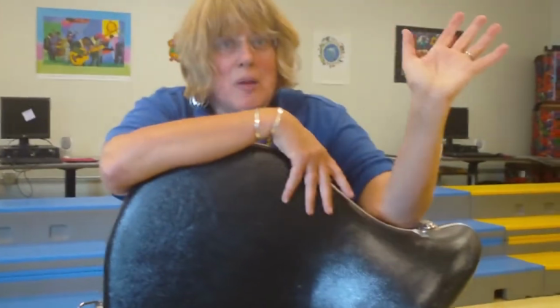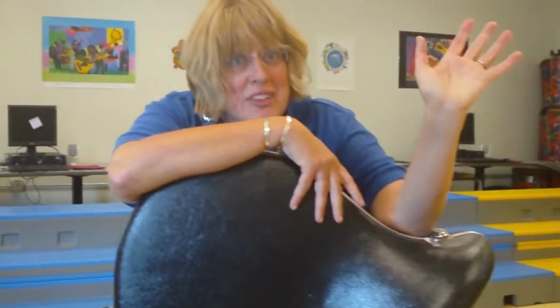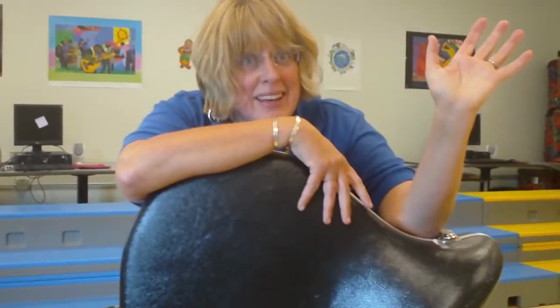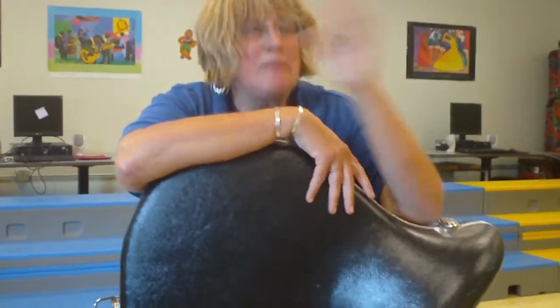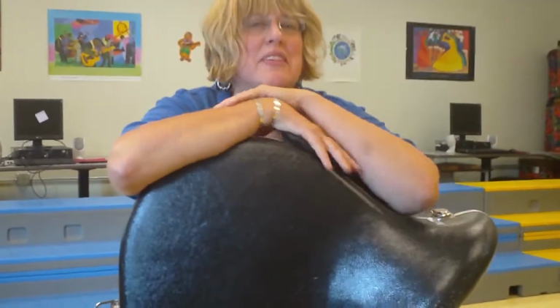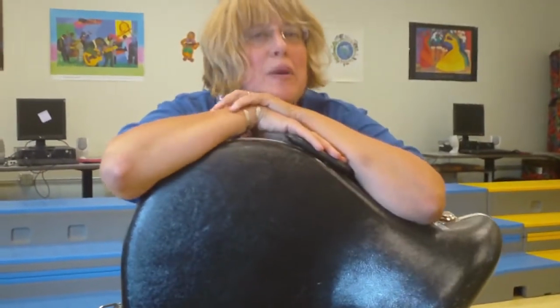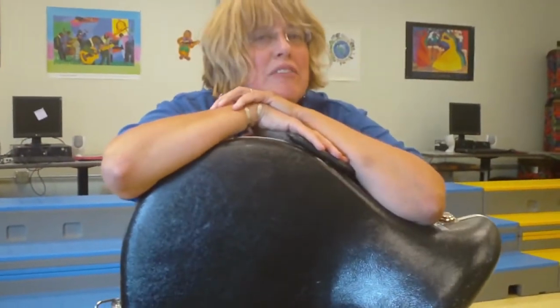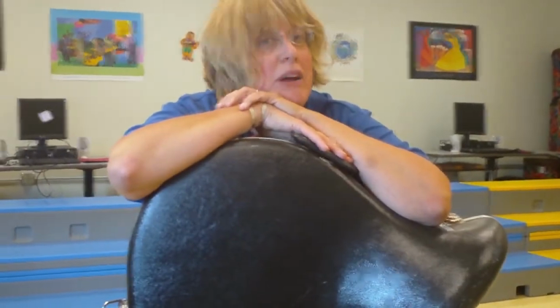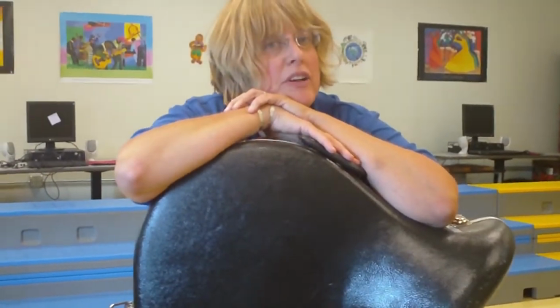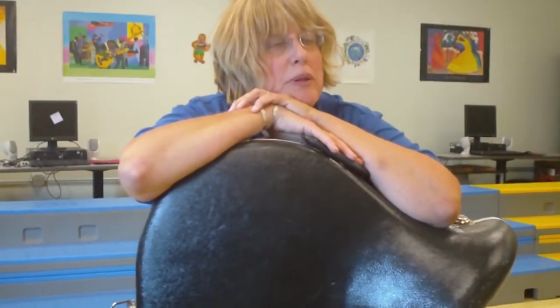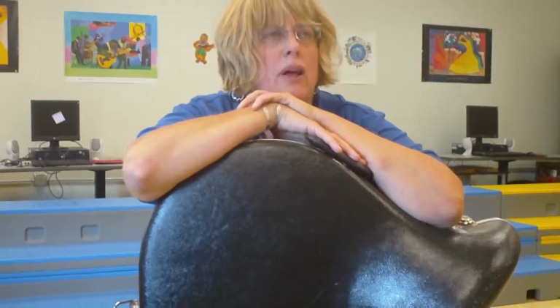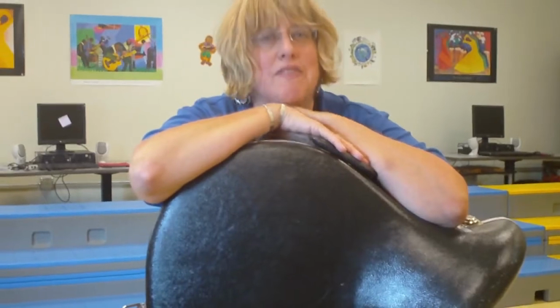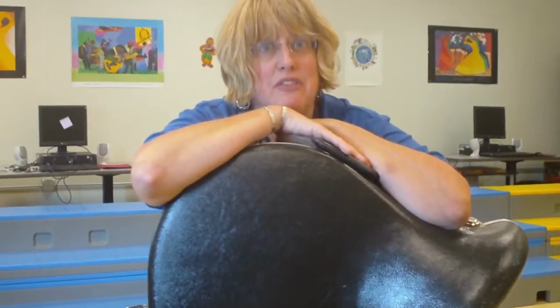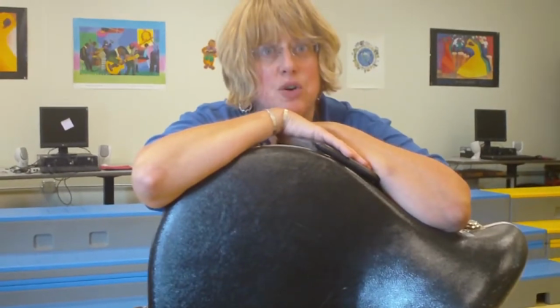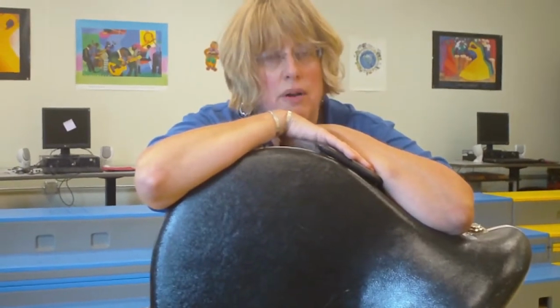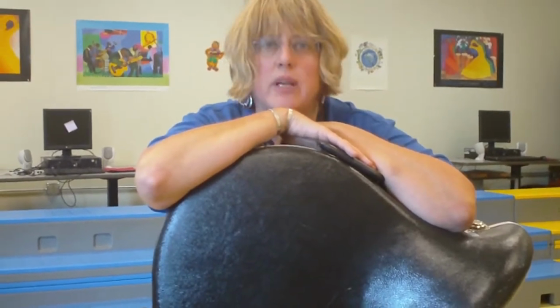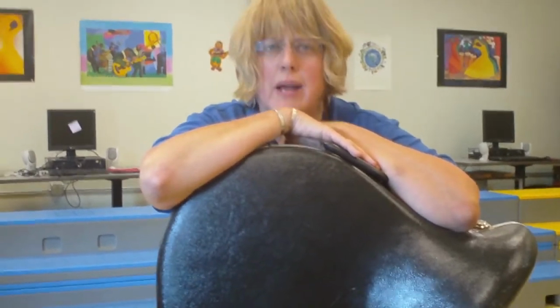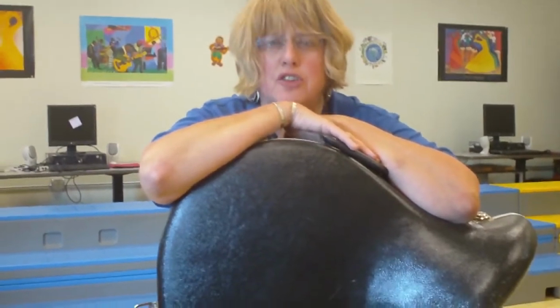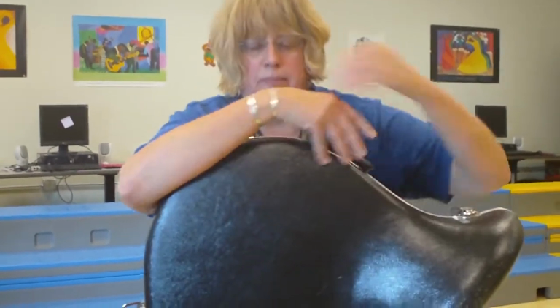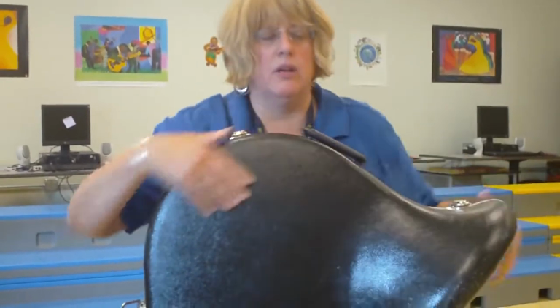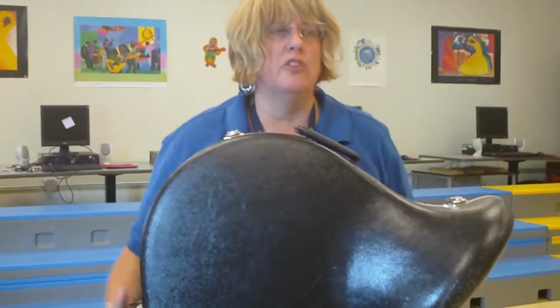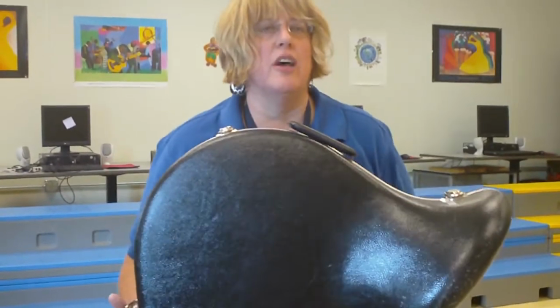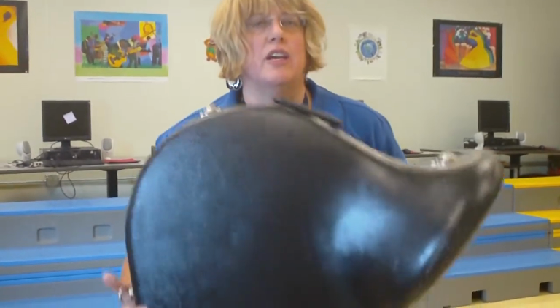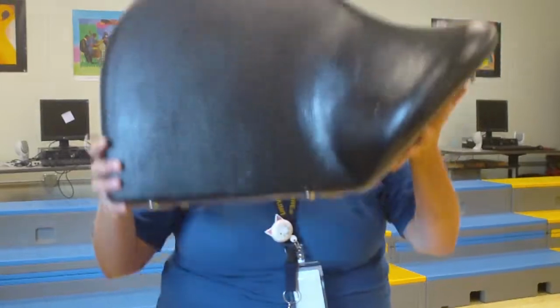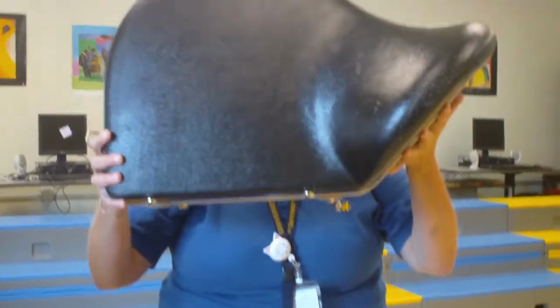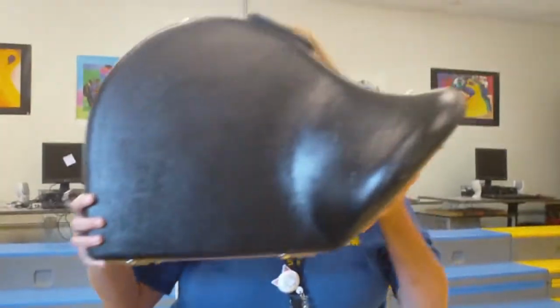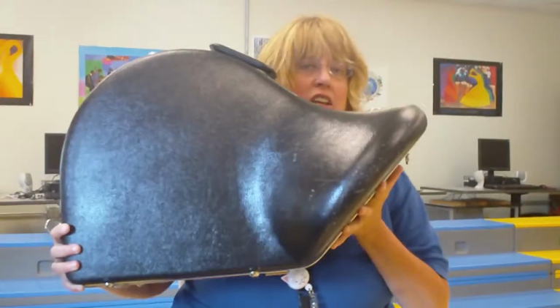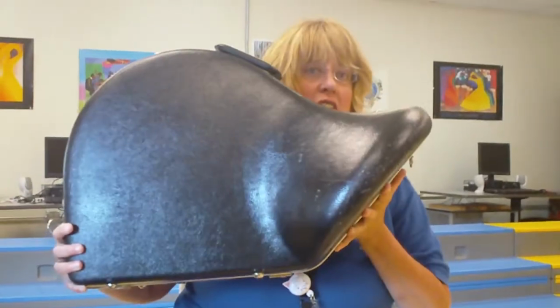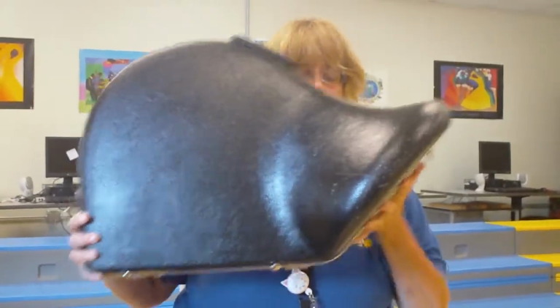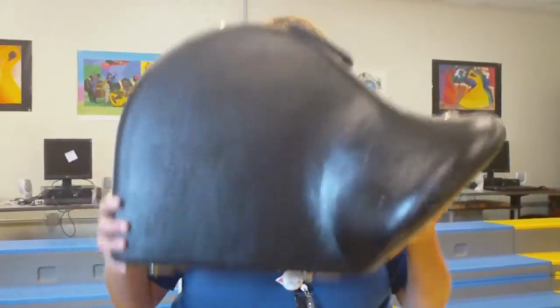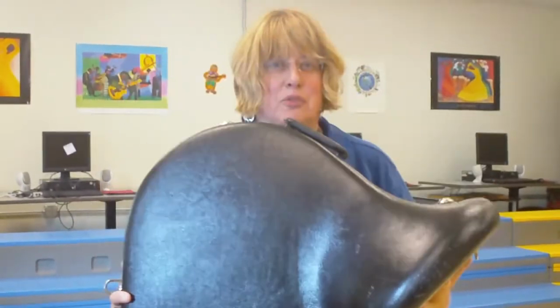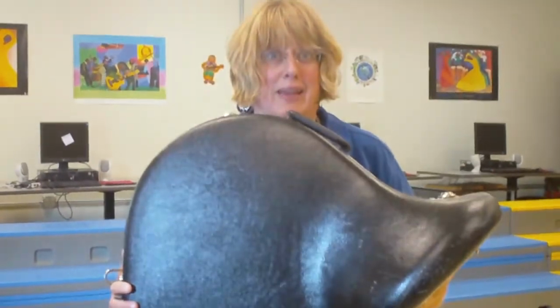Ms. Fitz again here. This time I've got my favorite instrument — I've got the French horn. It's a brass instrument, and it goes in the size of a case. Looks like a snail. That's why I like it.